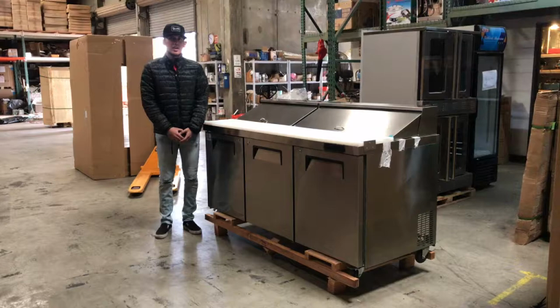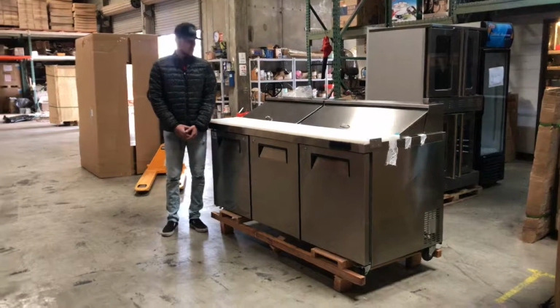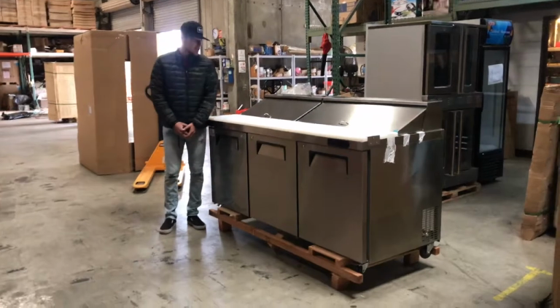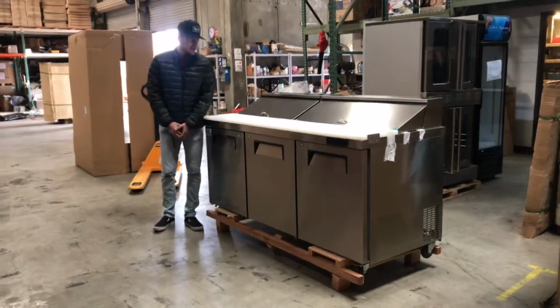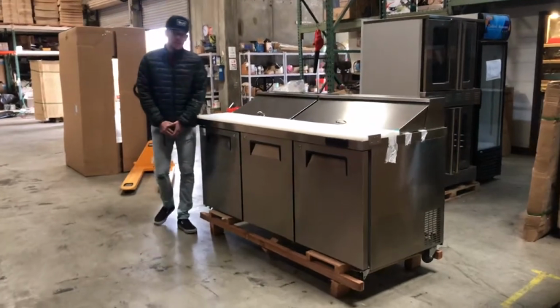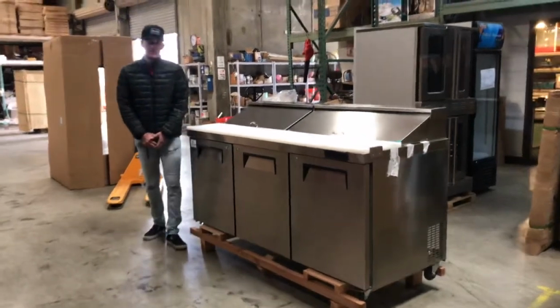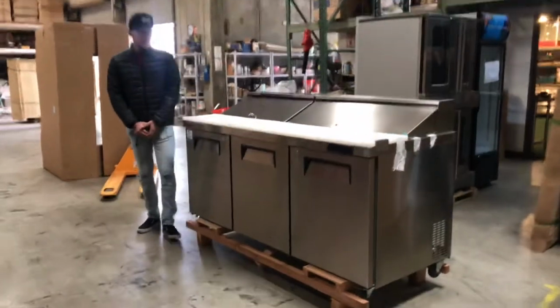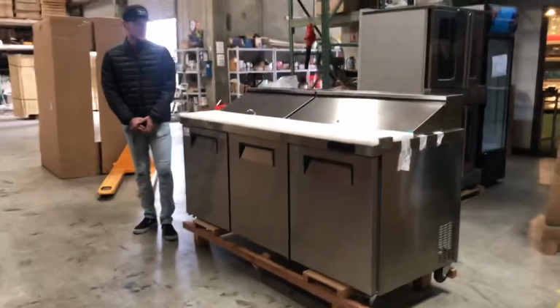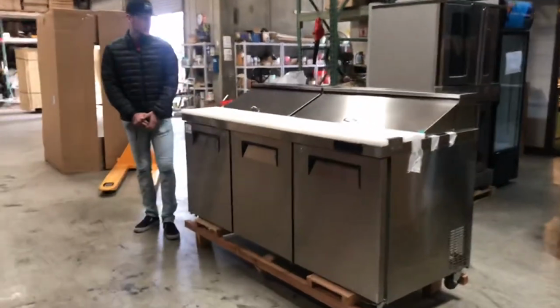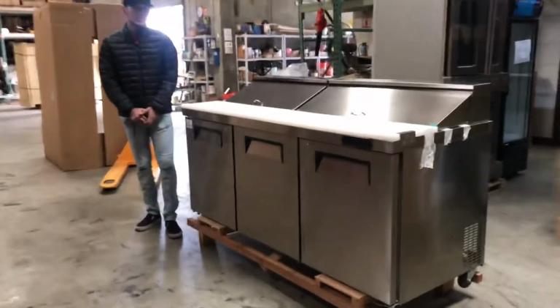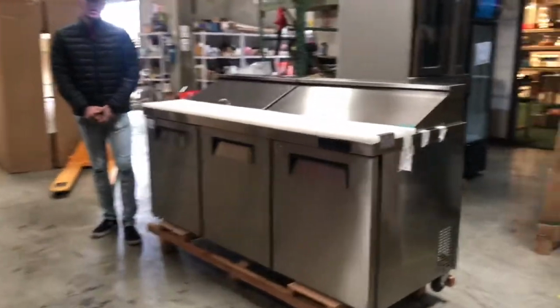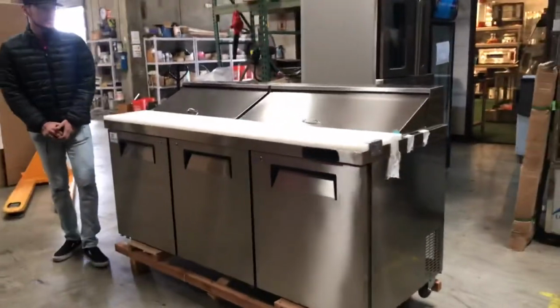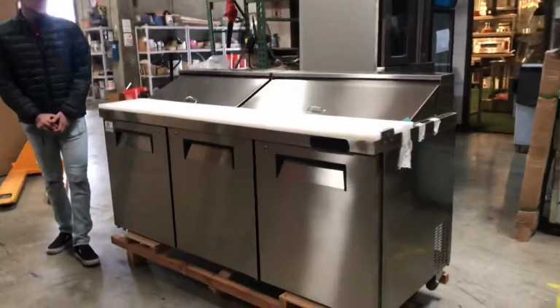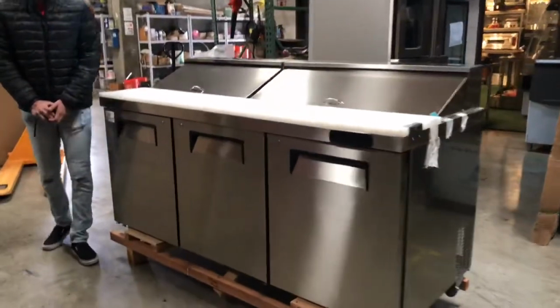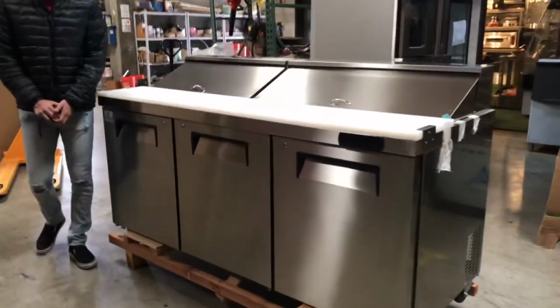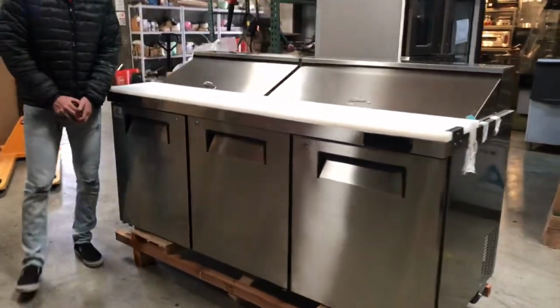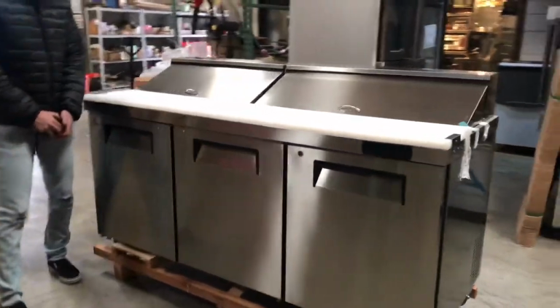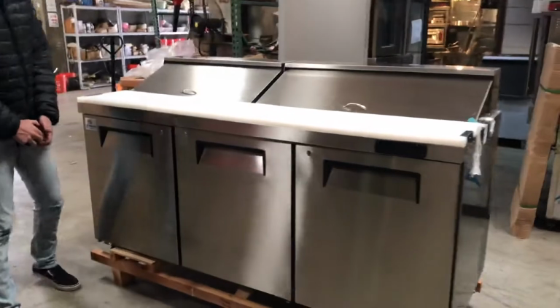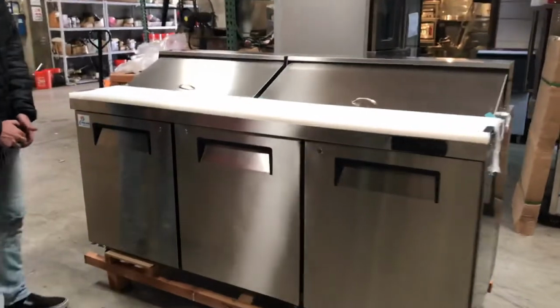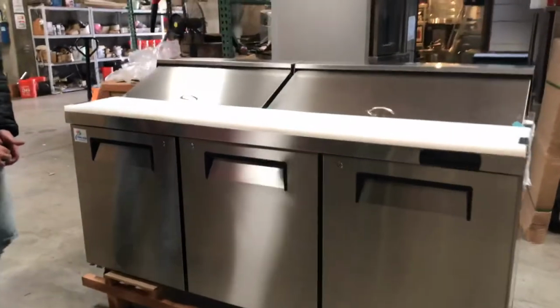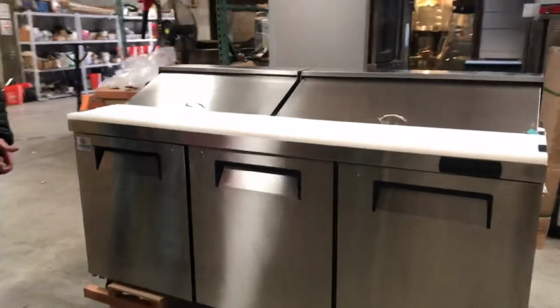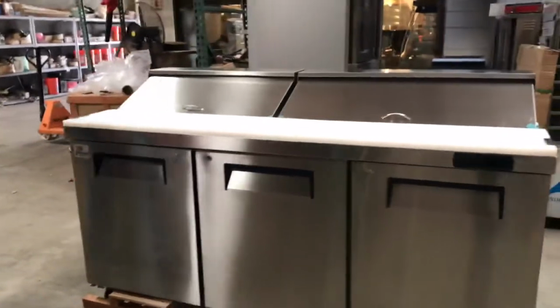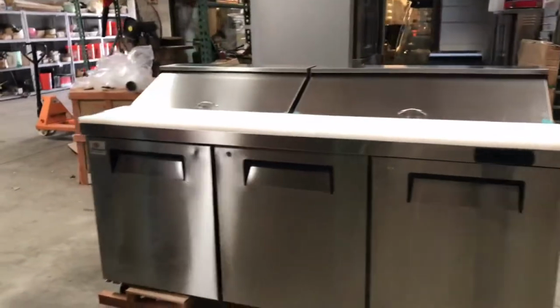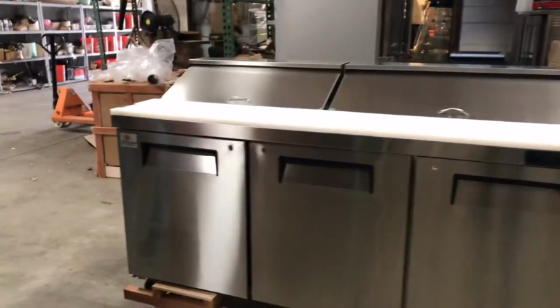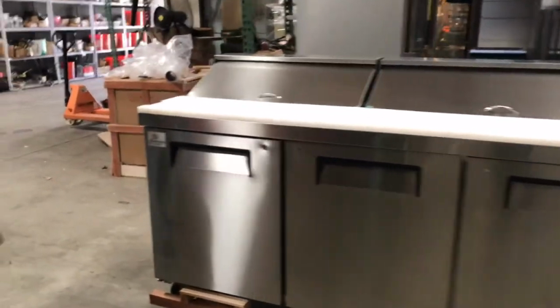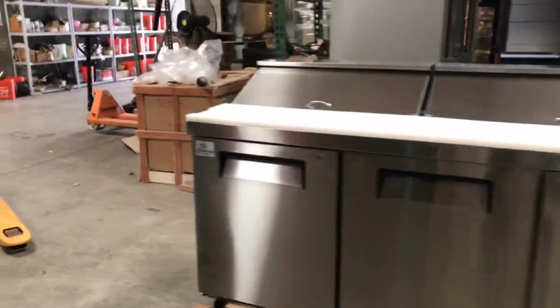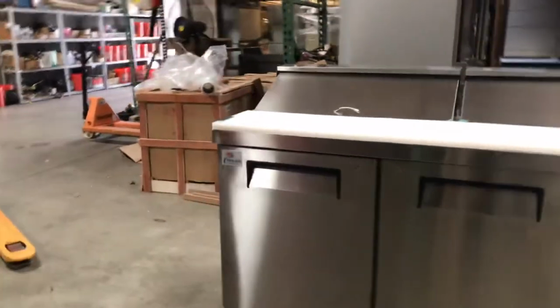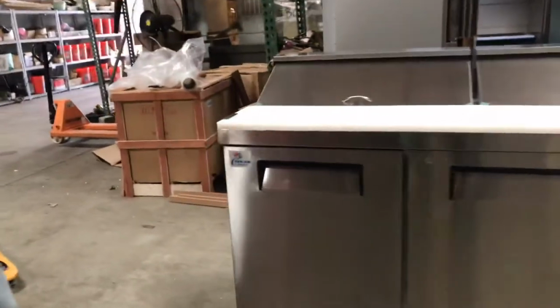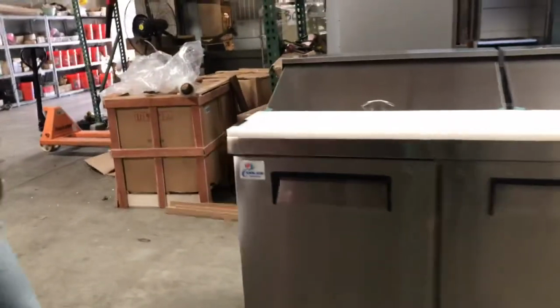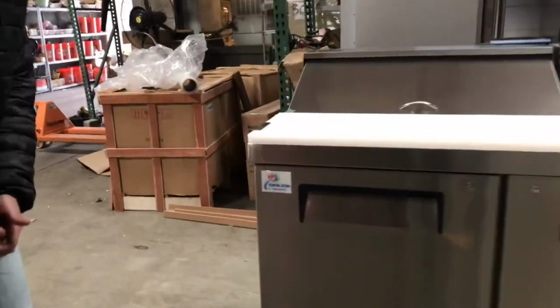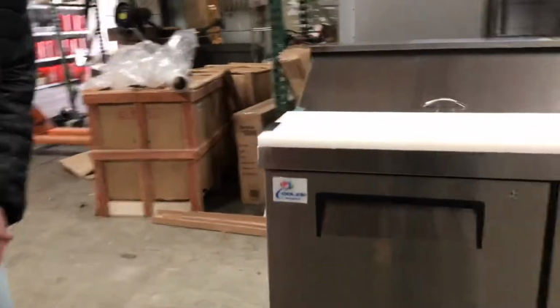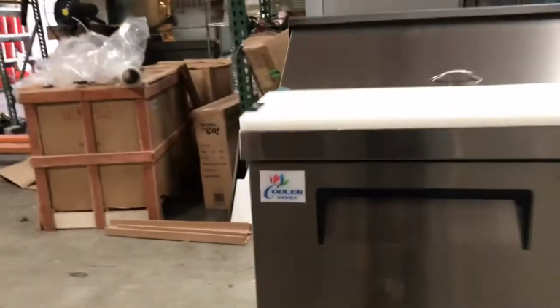Hello everybody, today we're going to demonstrate one of our new products. This is going to be a 72-inch sandwich prep table. The brand on this unit is going to be our own company brand called Cooler Depot.